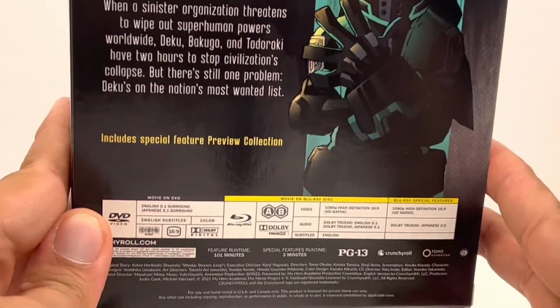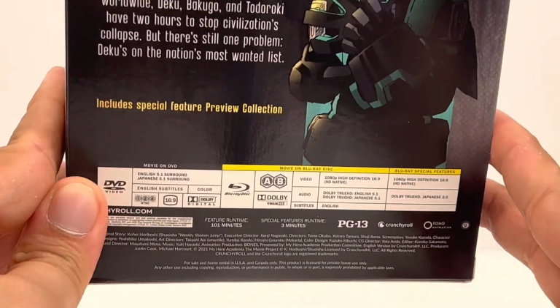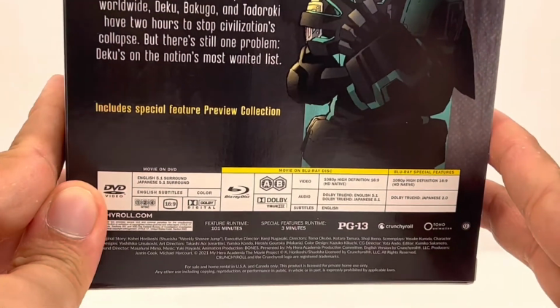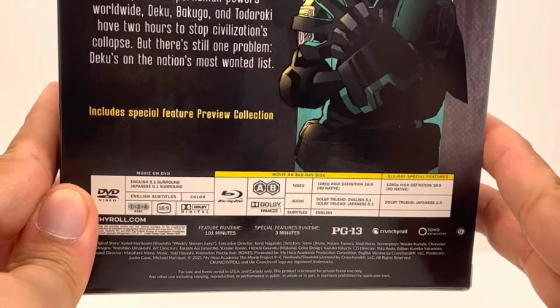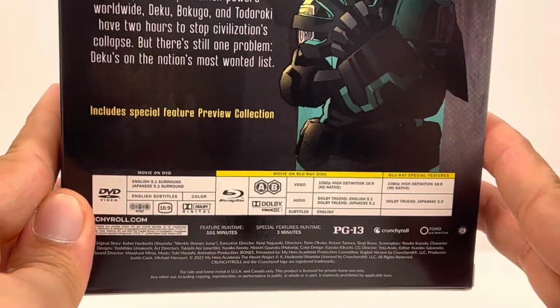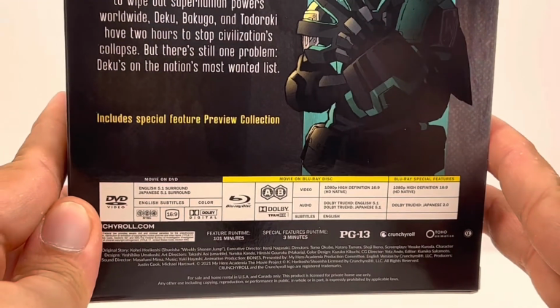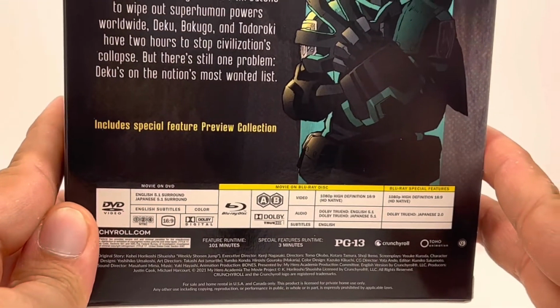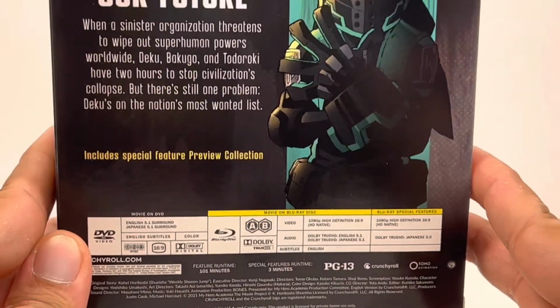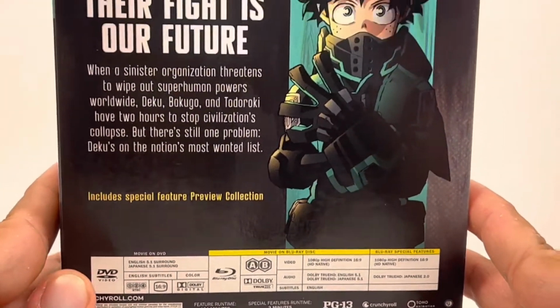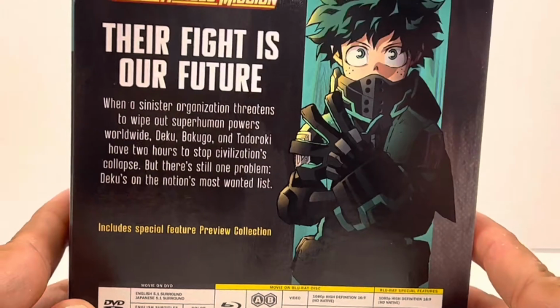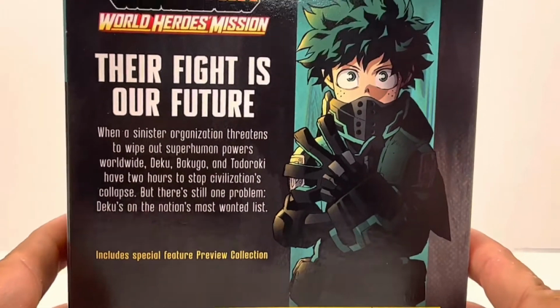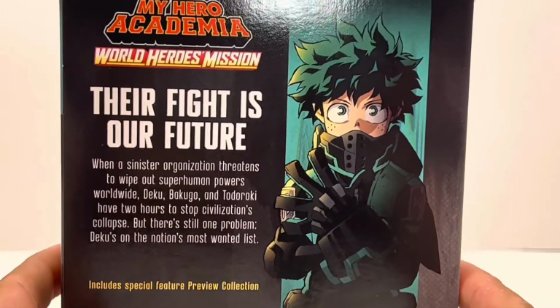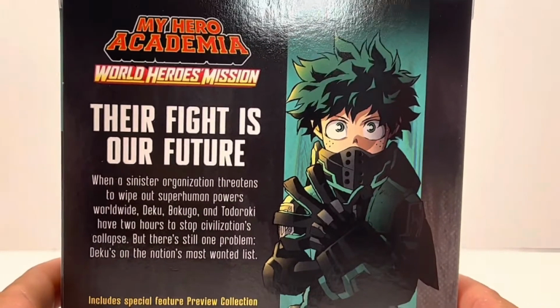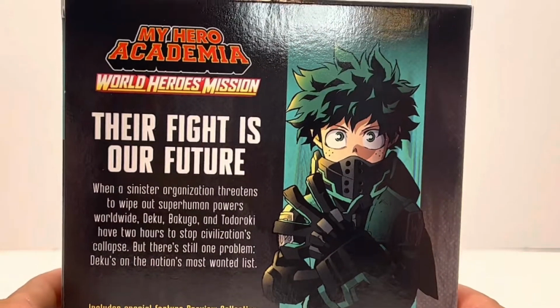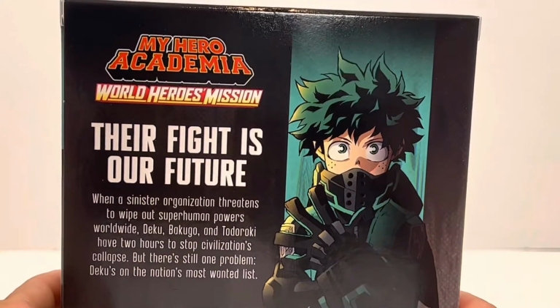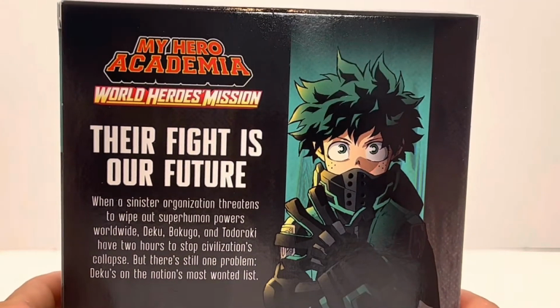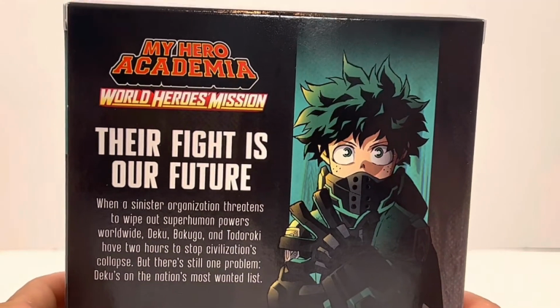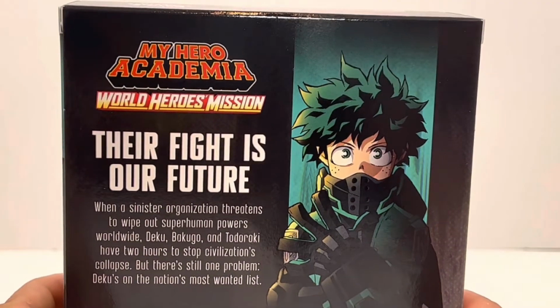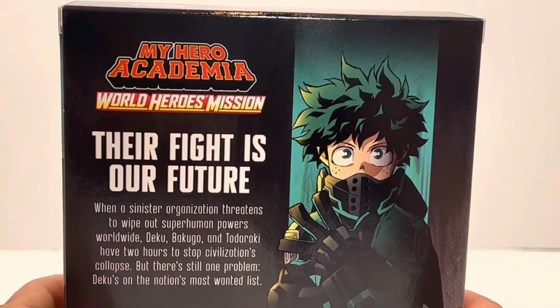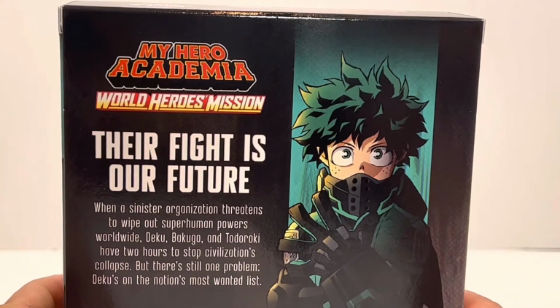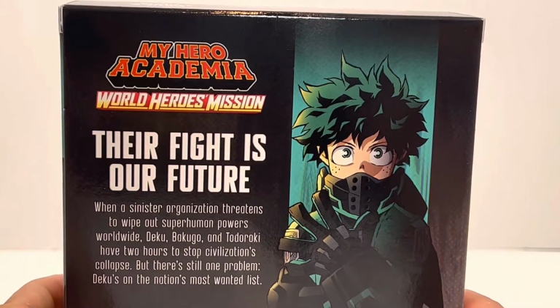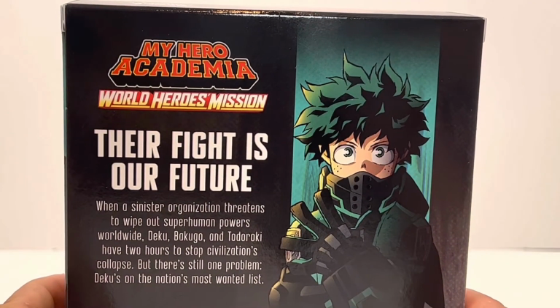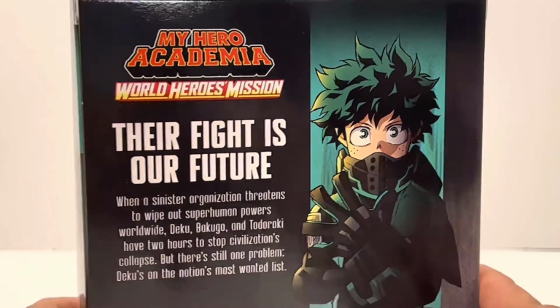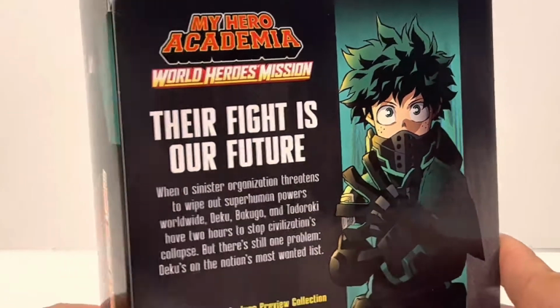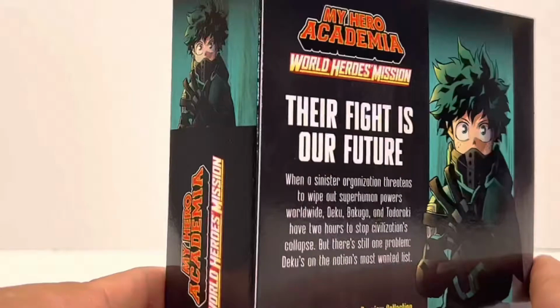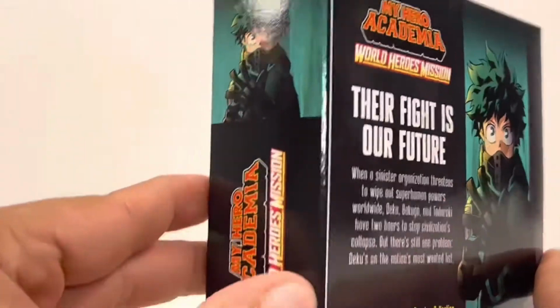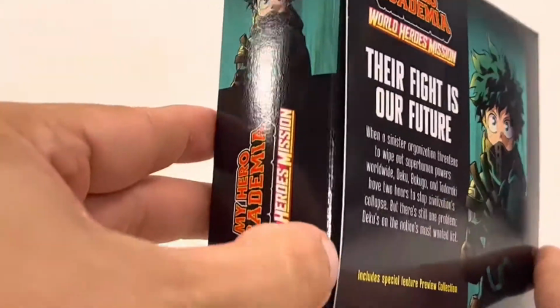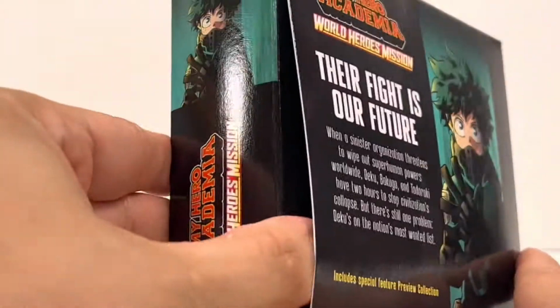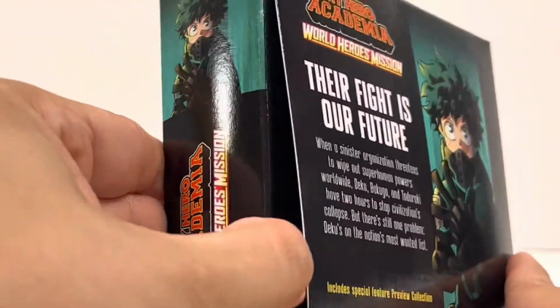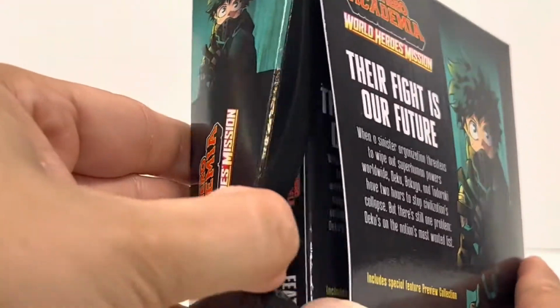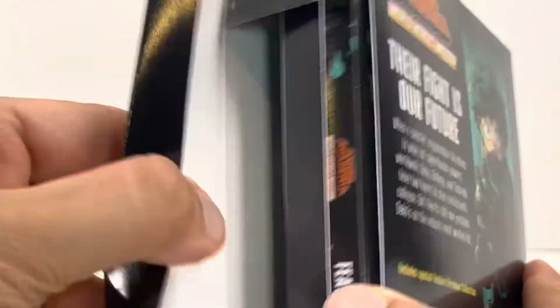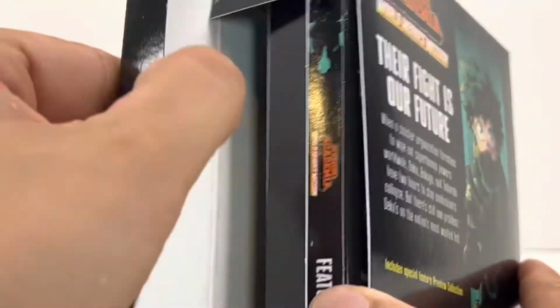Look at that back. There's so much information, so much text. Let's open it.